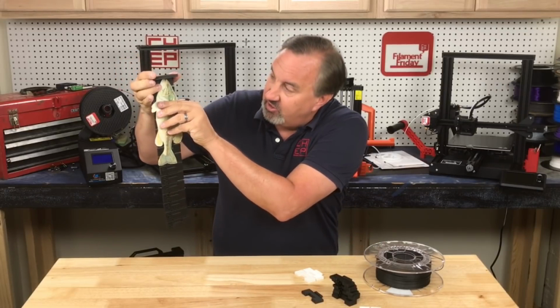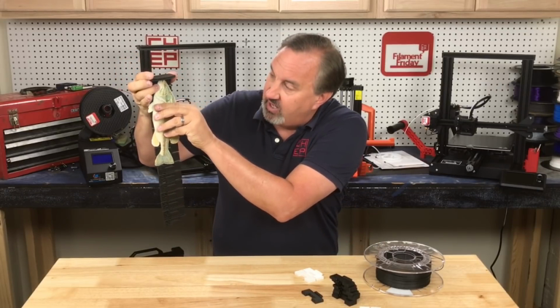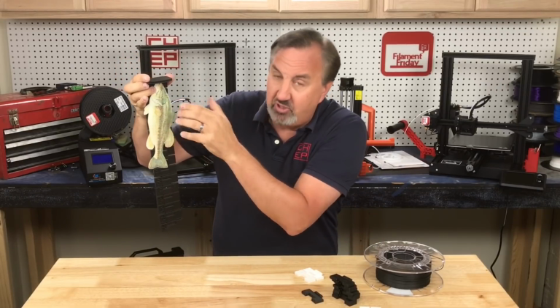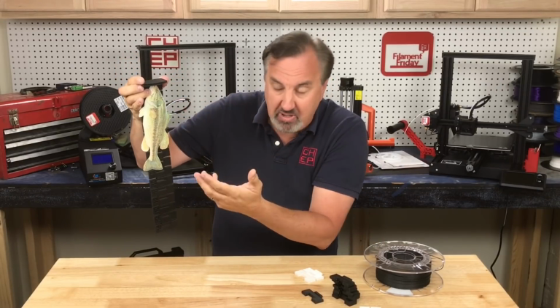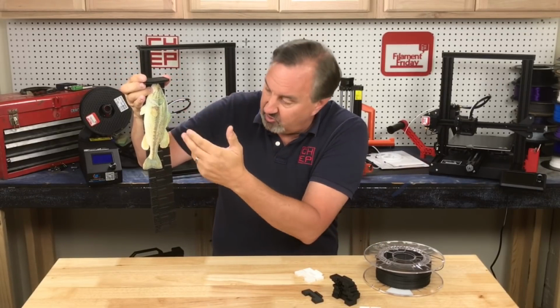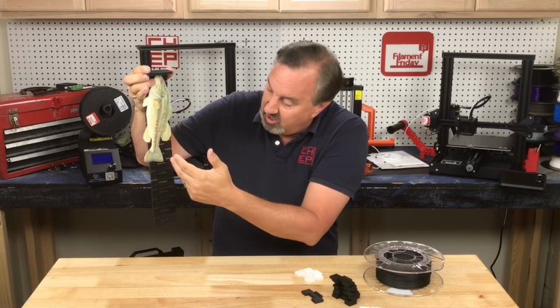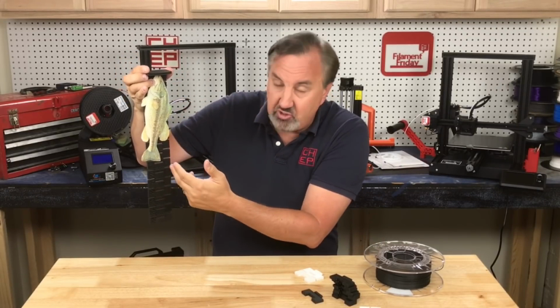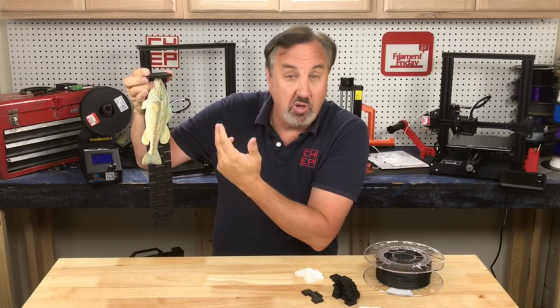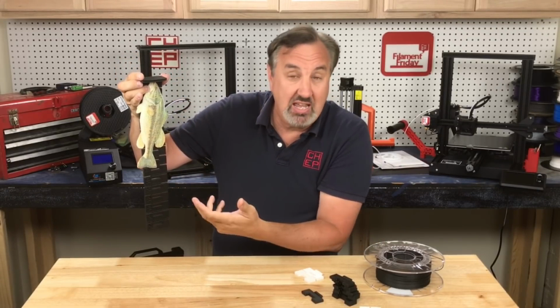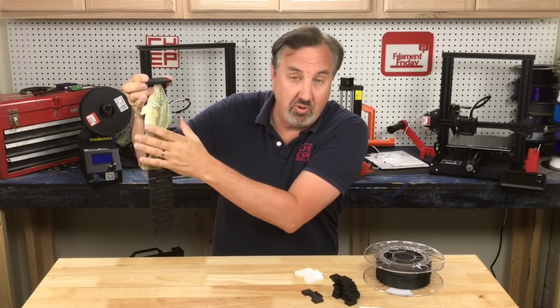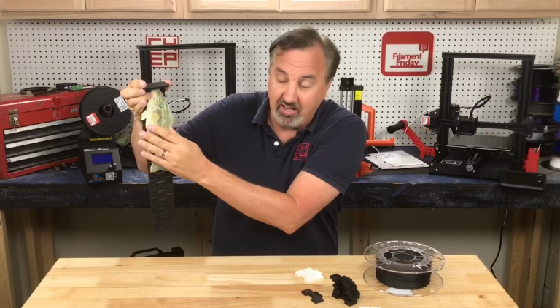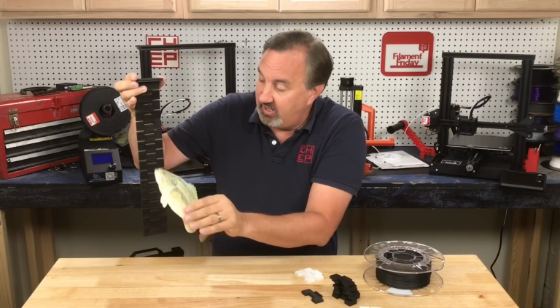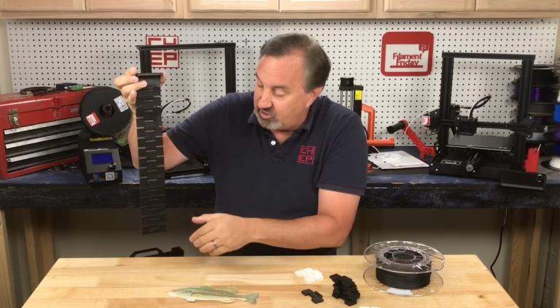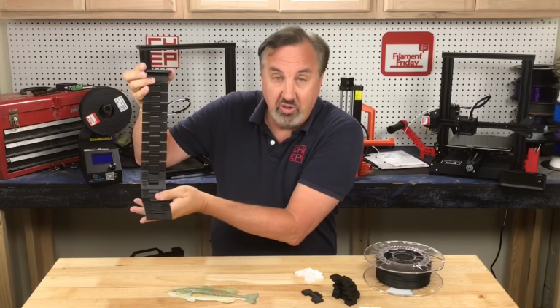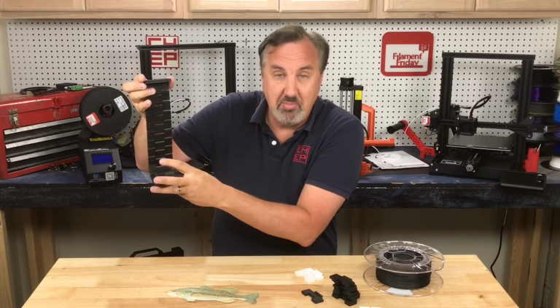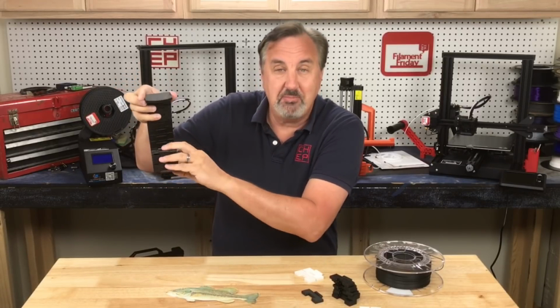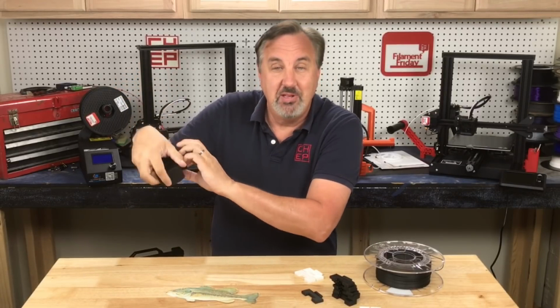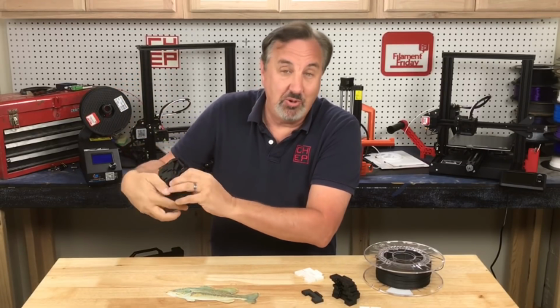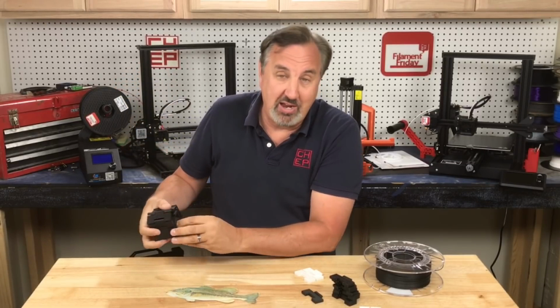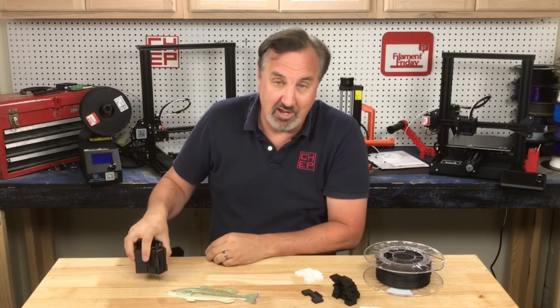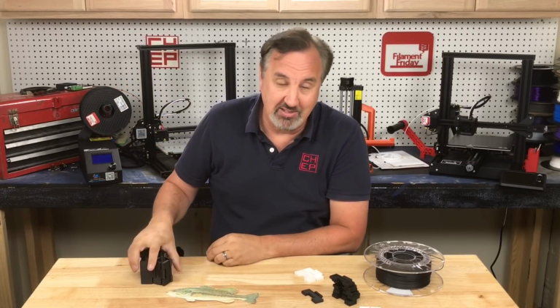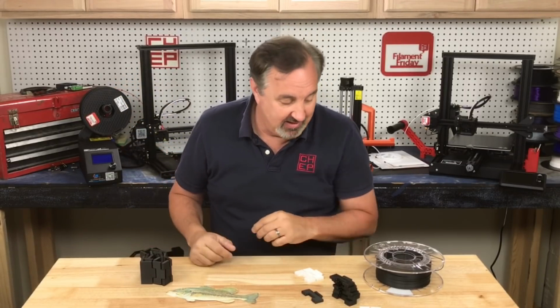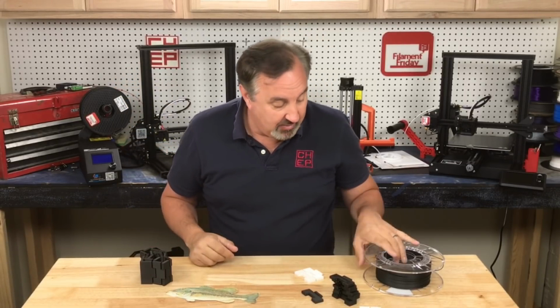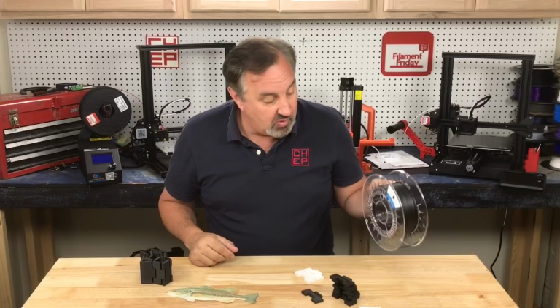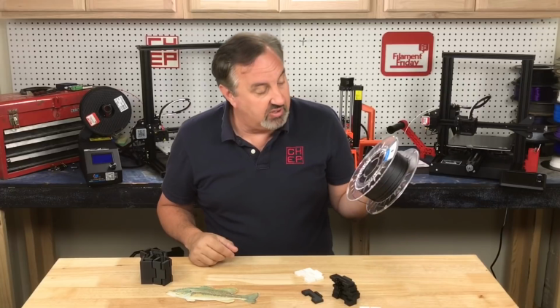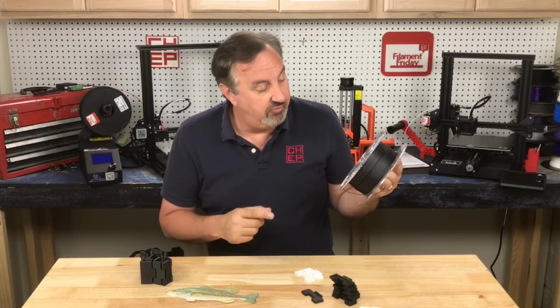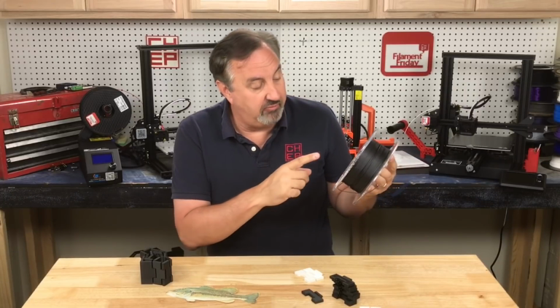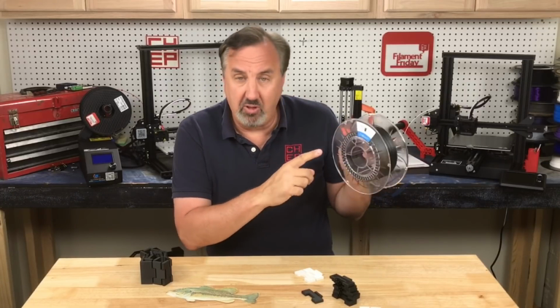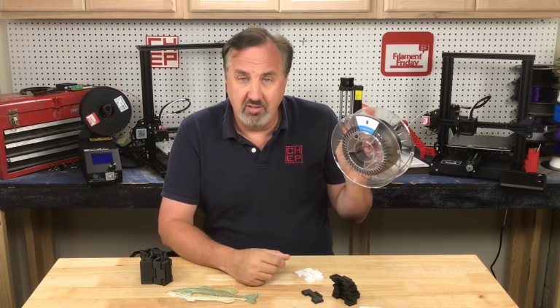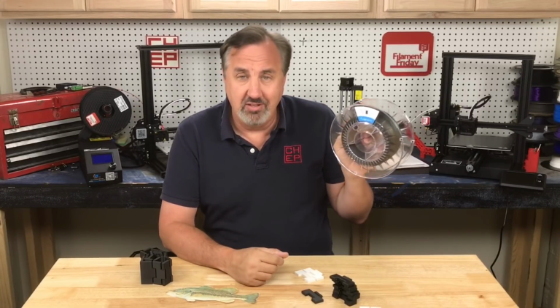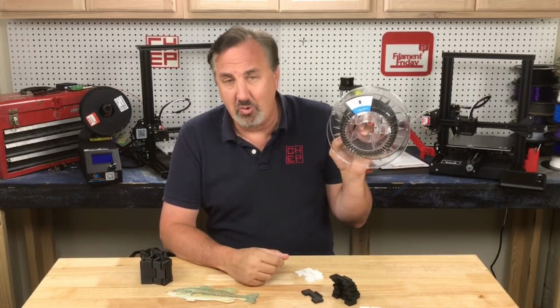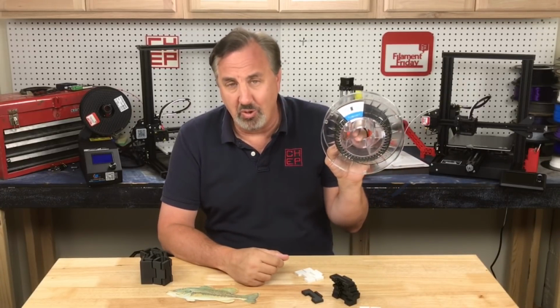If you catch a fish in a bass tournament you can determine whether it's a keeper or not, and then you can just roll this back up and put it right back in your tackle box. I'm going to try out this new filament from Fulament and see how well it works.